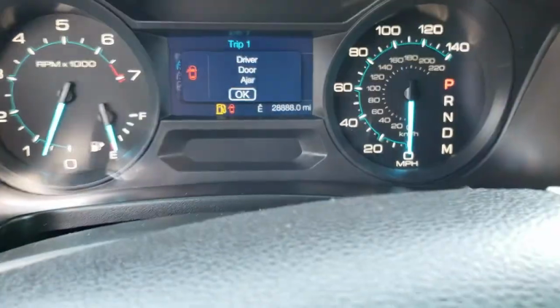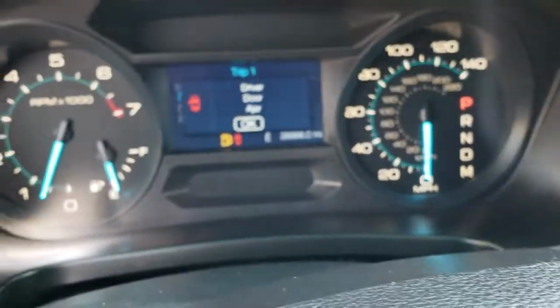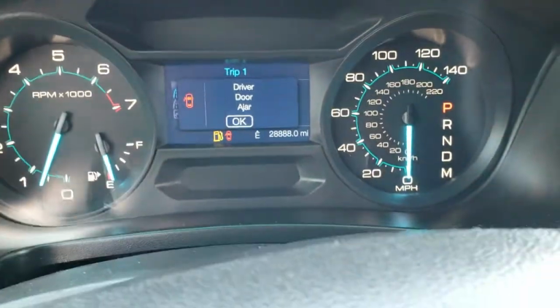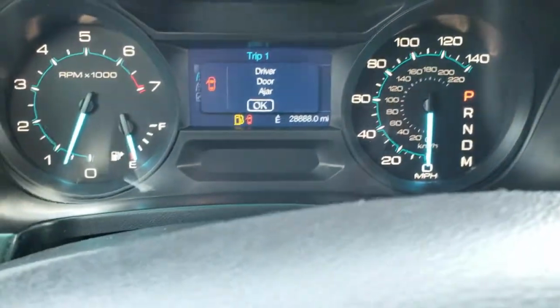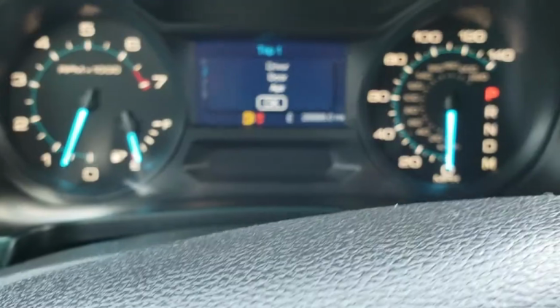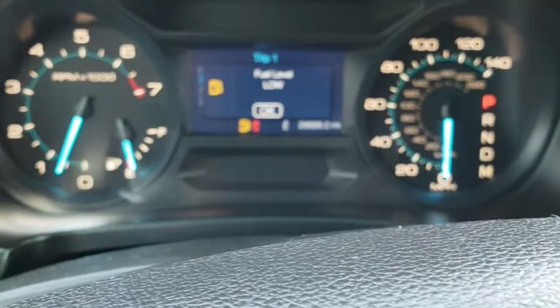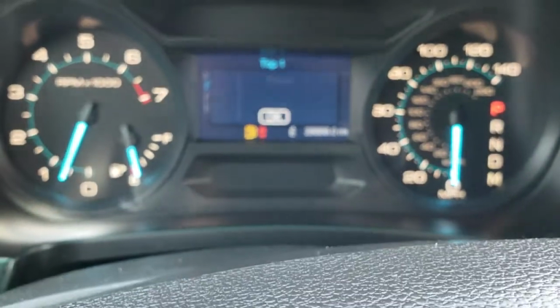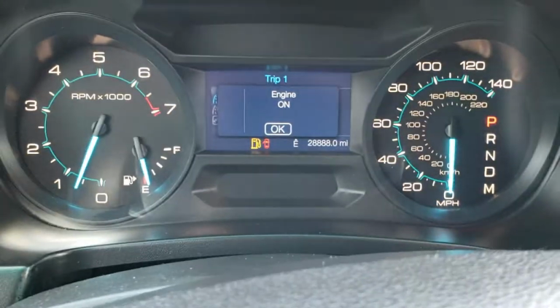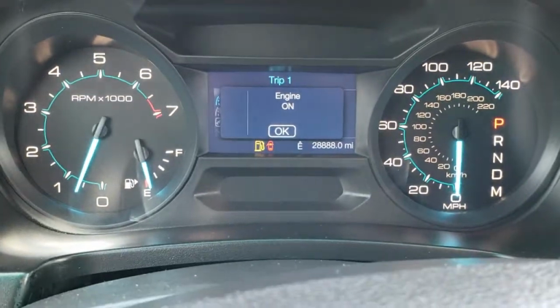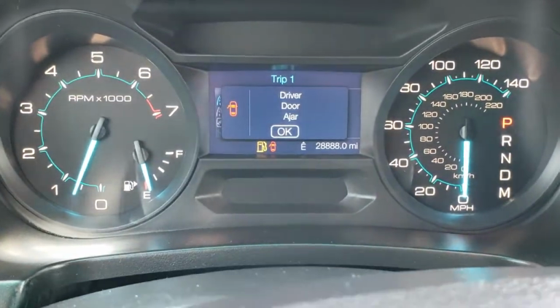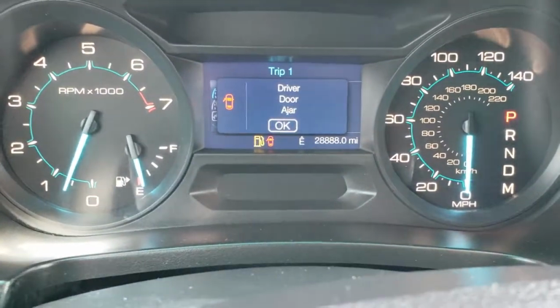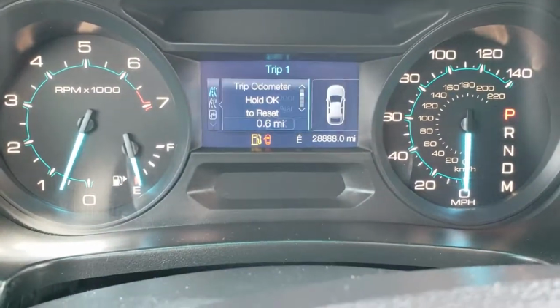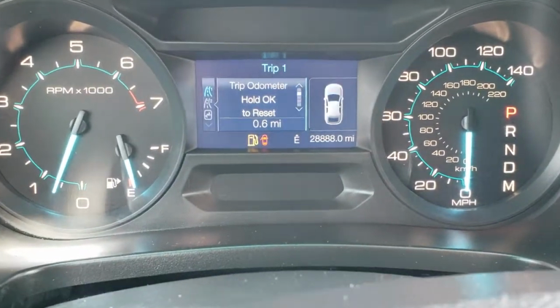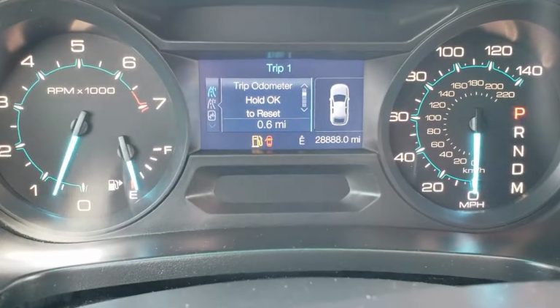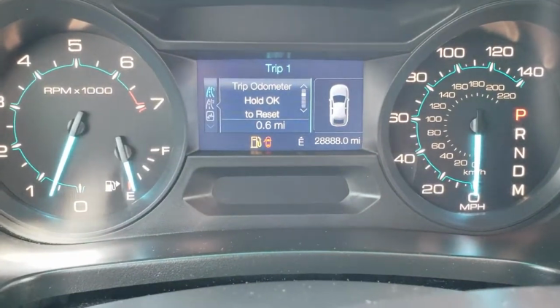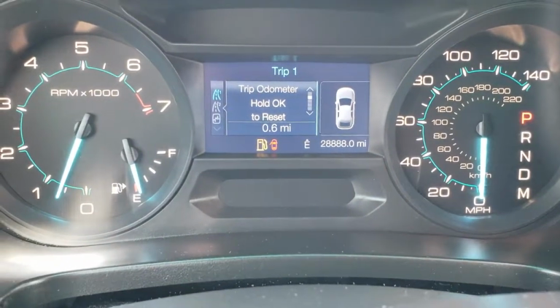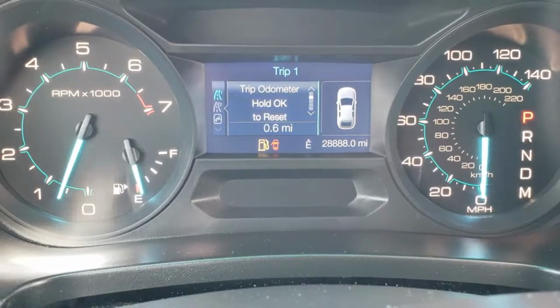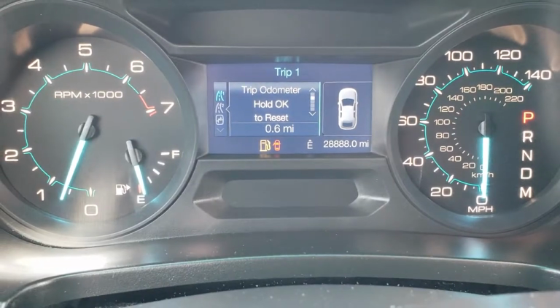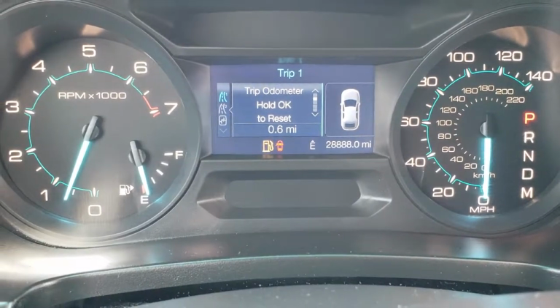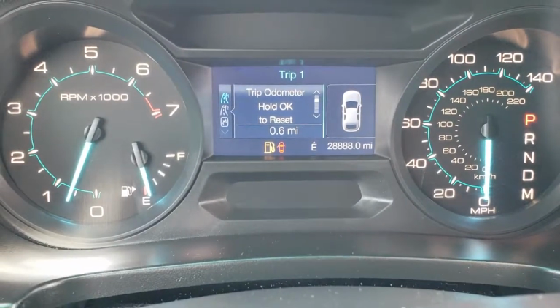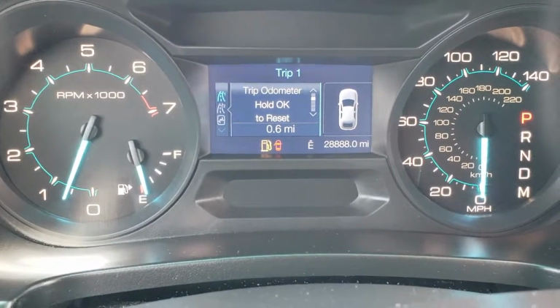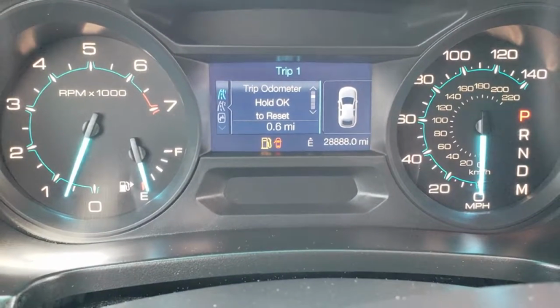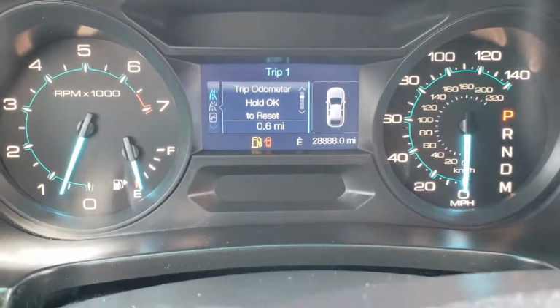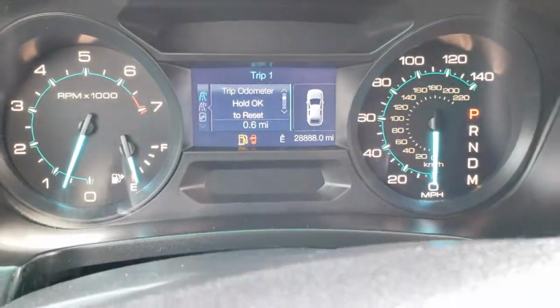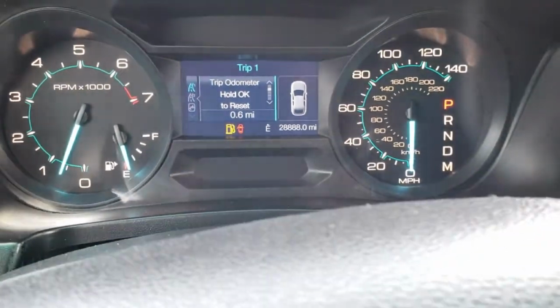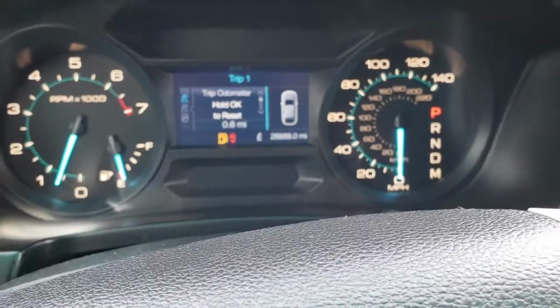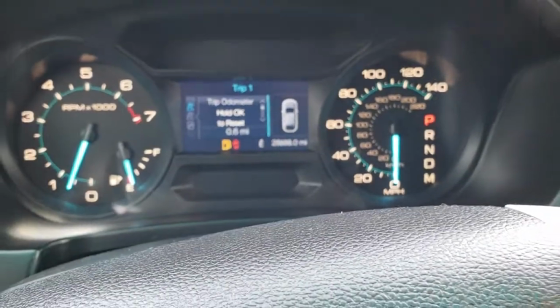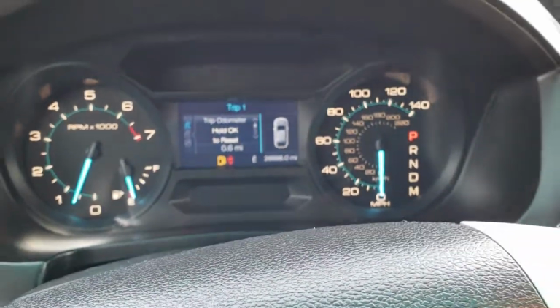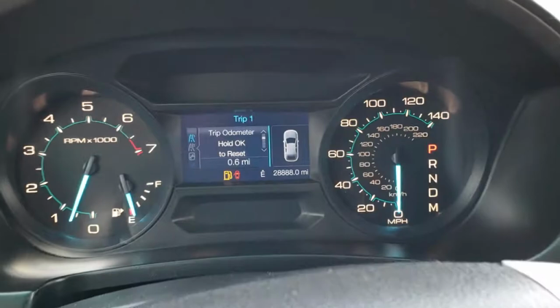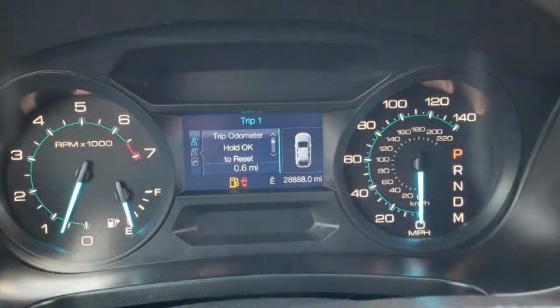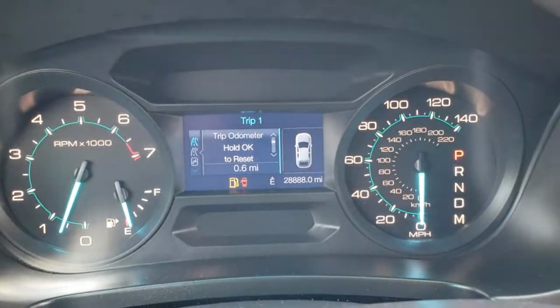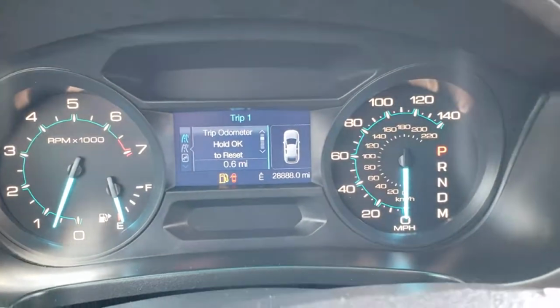As we hop inside the vehicle, you can see that this vehicle has 28,888 miles. We will be putting fuel in this right after this video.